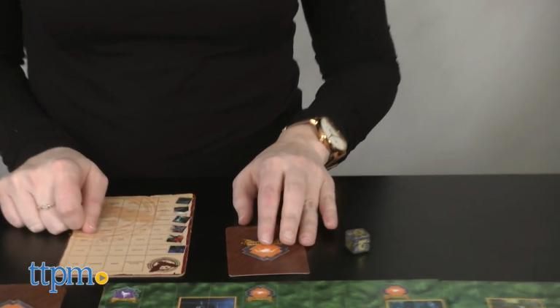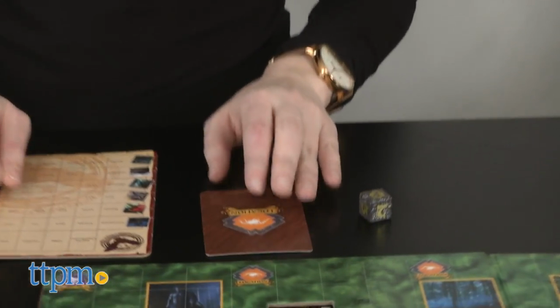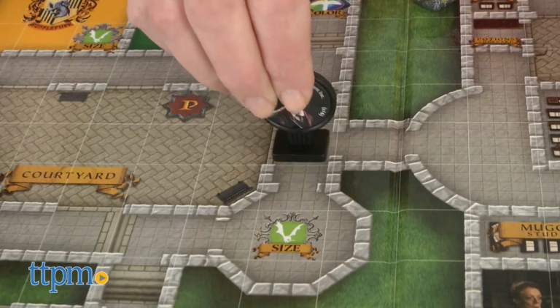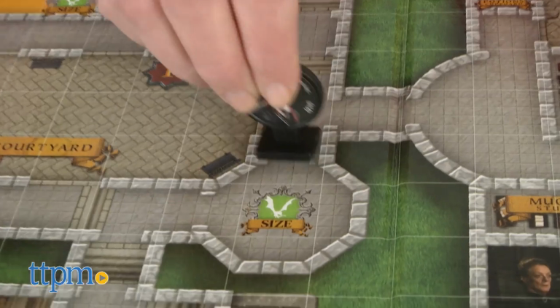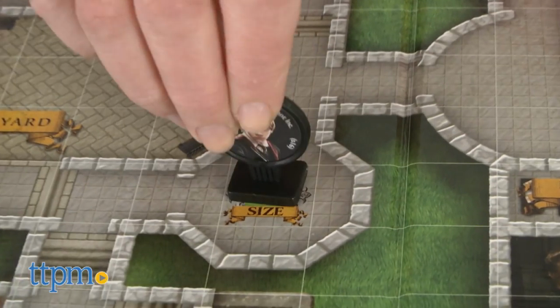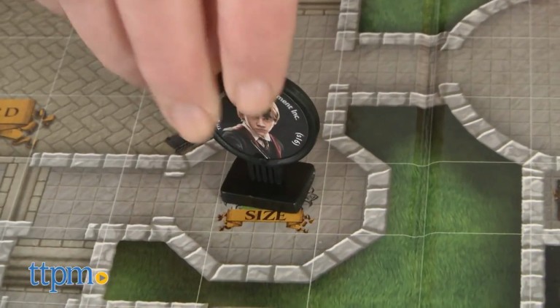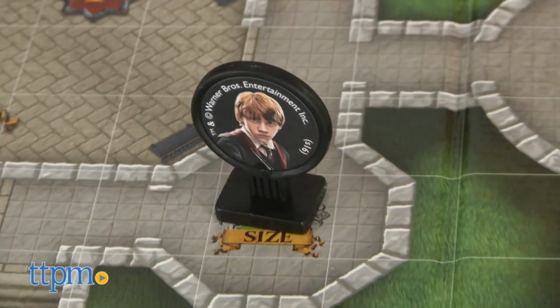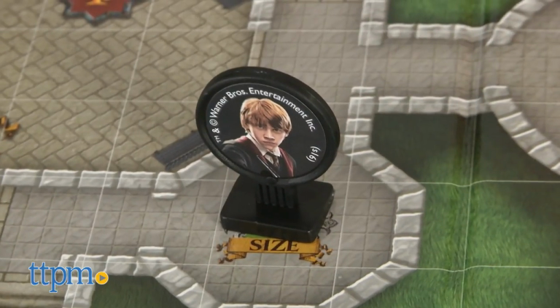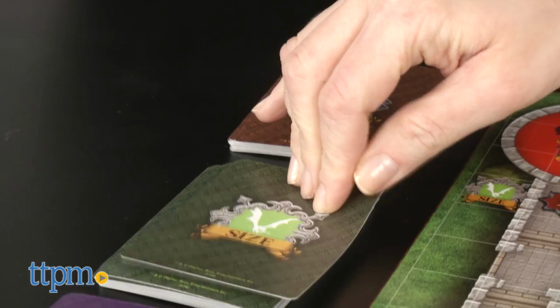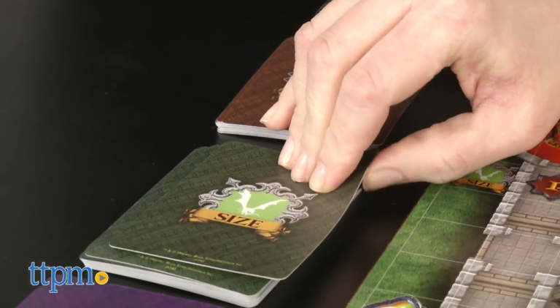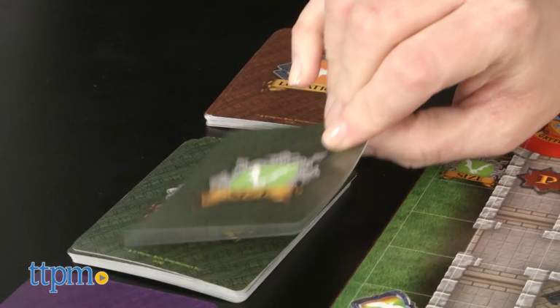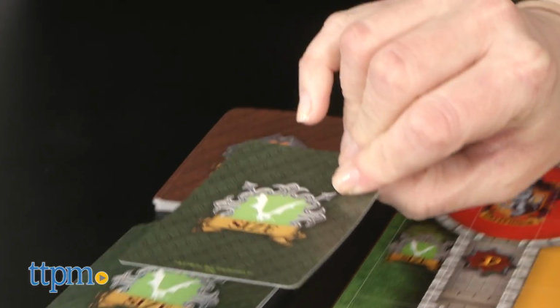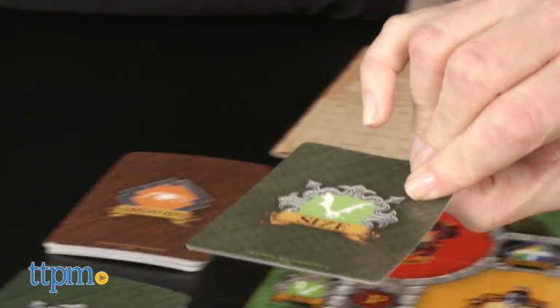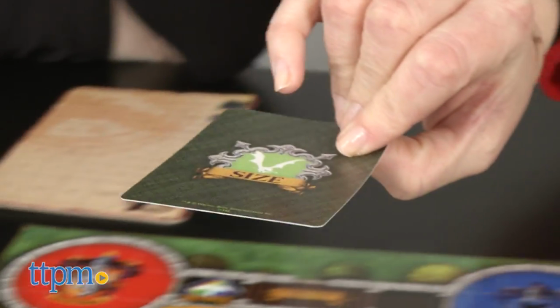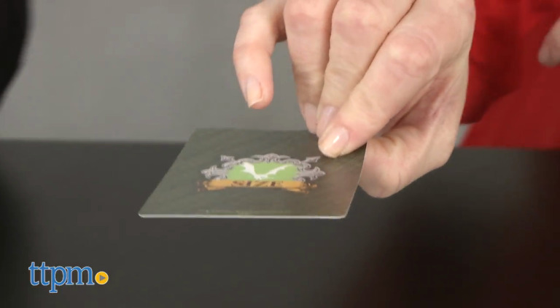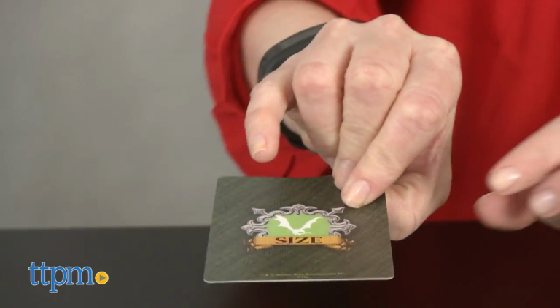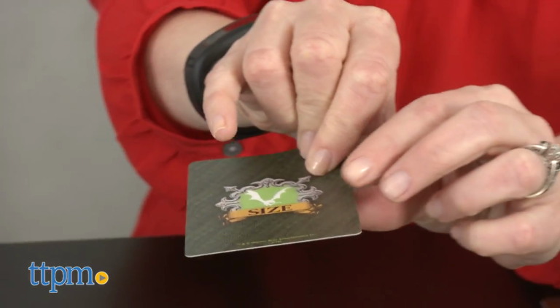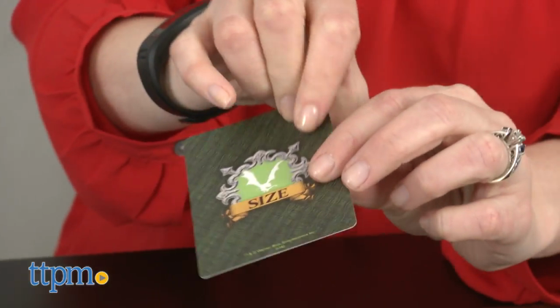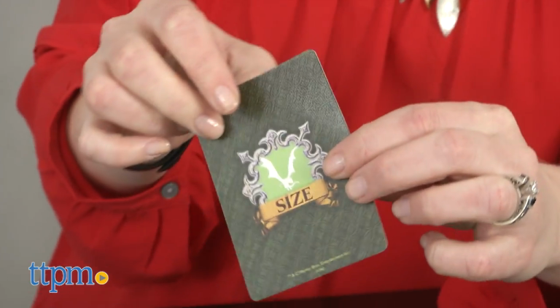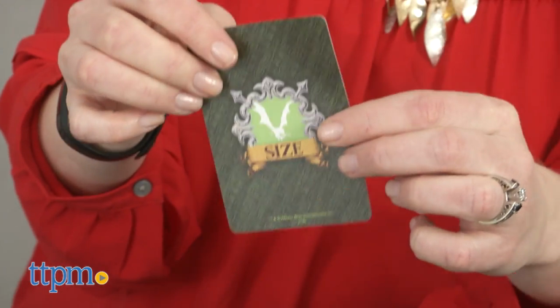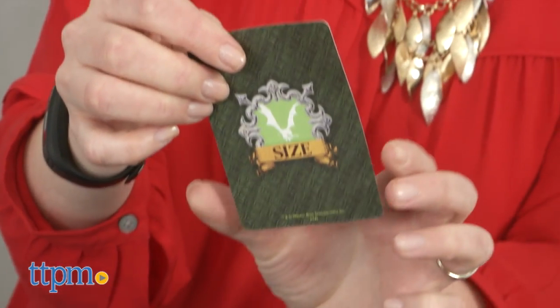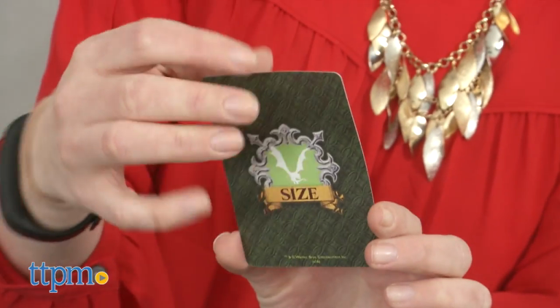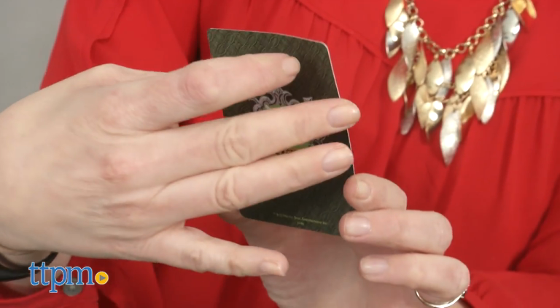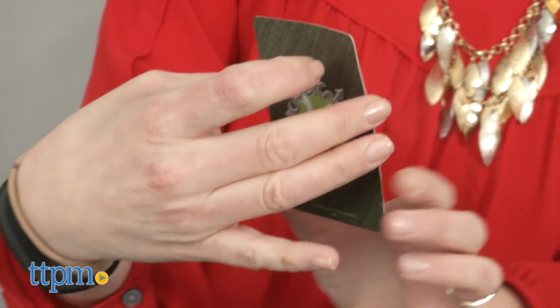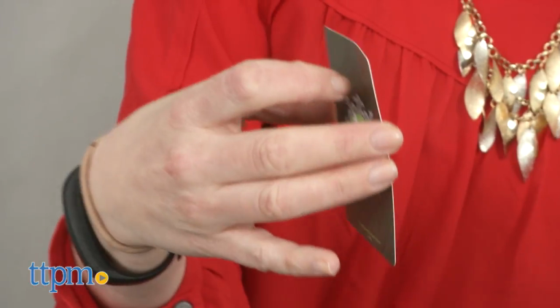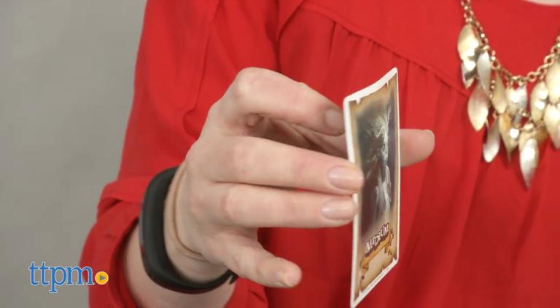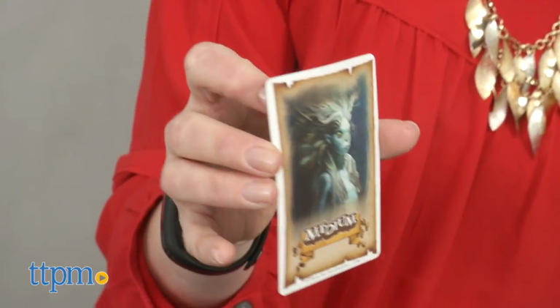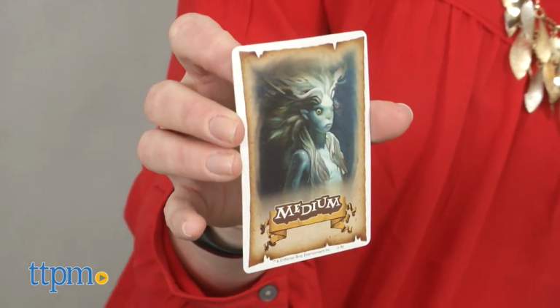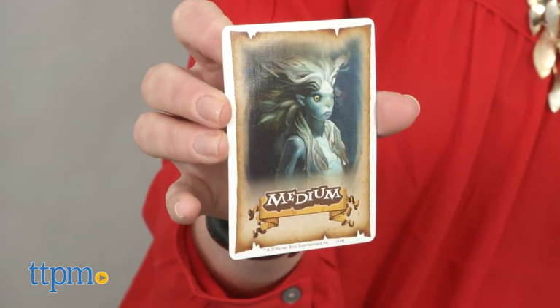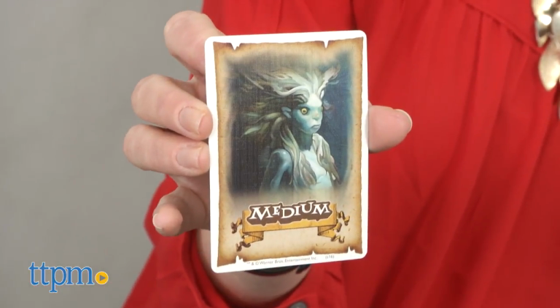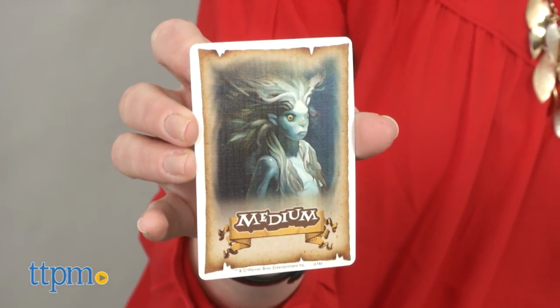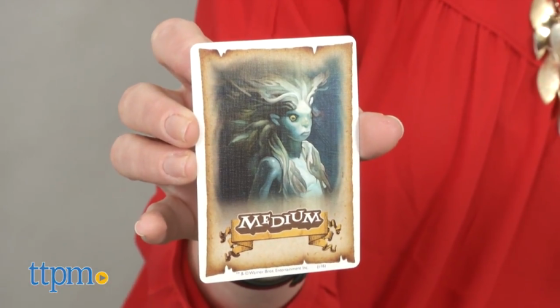If you land on a beast clue space during your turn, you may draw the type of beast clue card indicated. But keep in mind you can't collect beast clues from the same space two turns in a row, and you must move off that space.